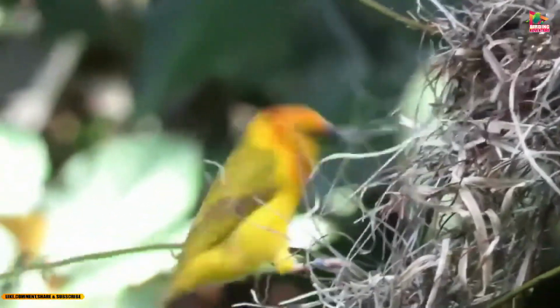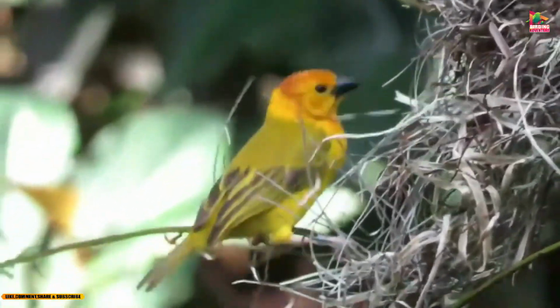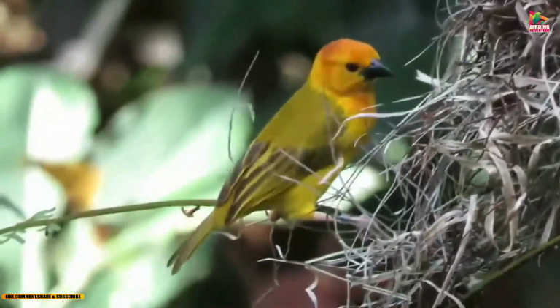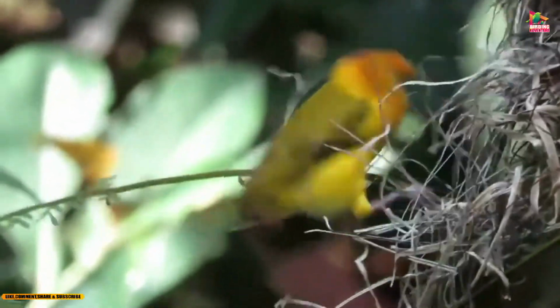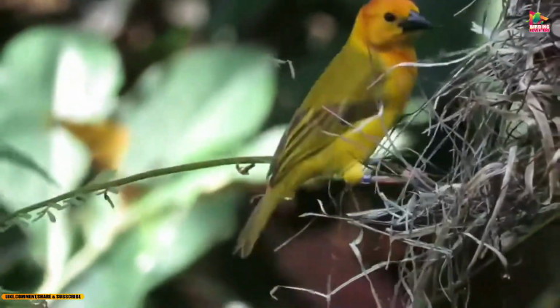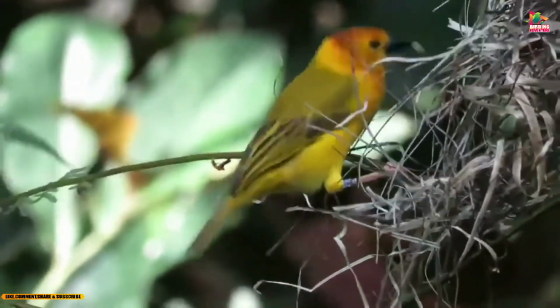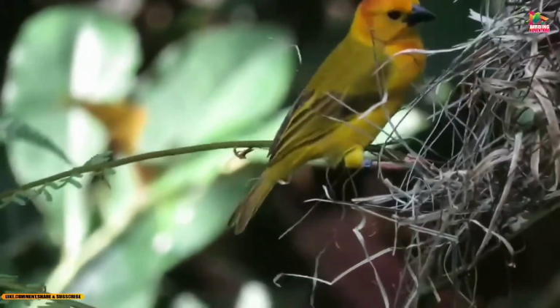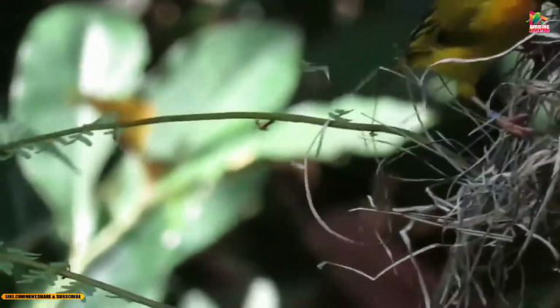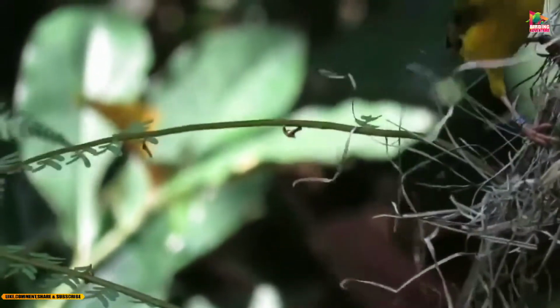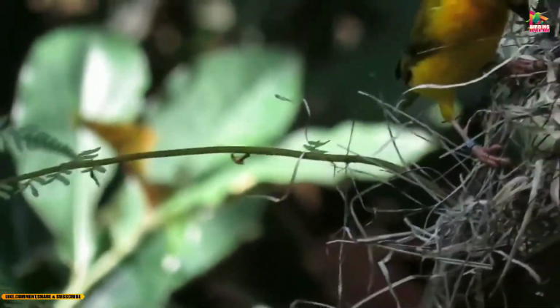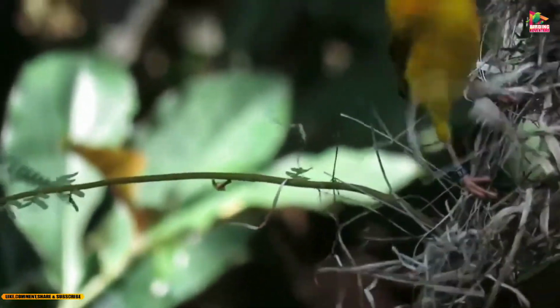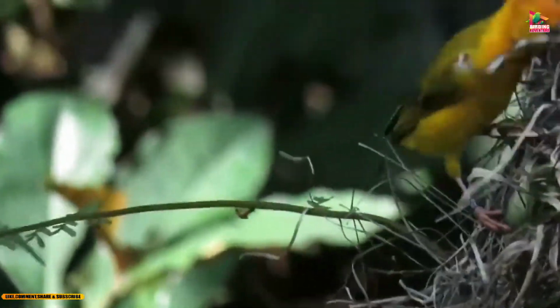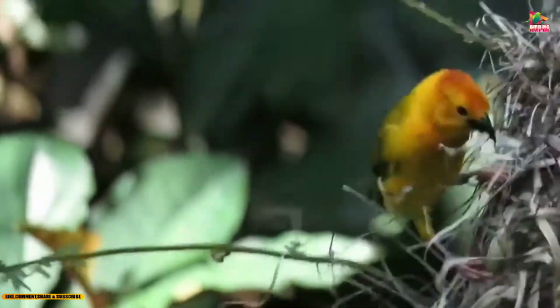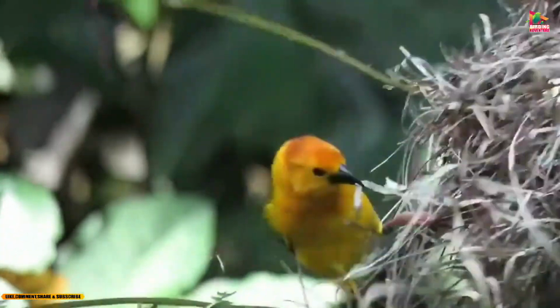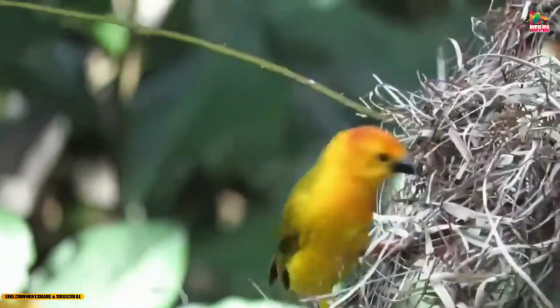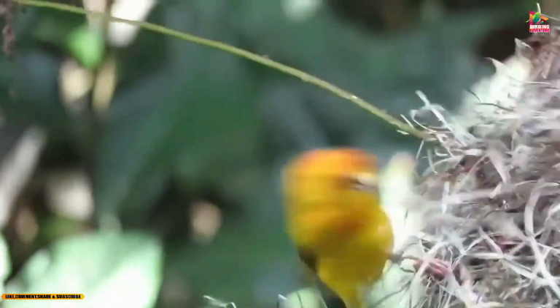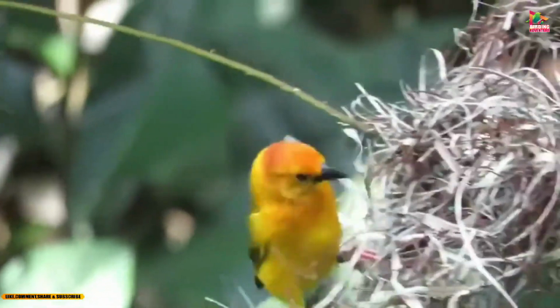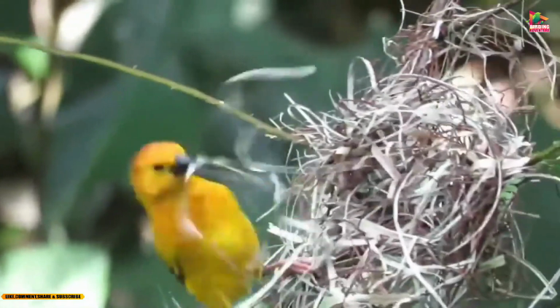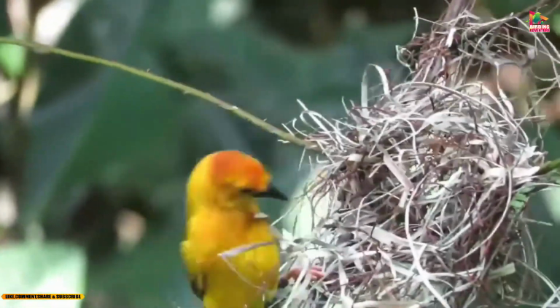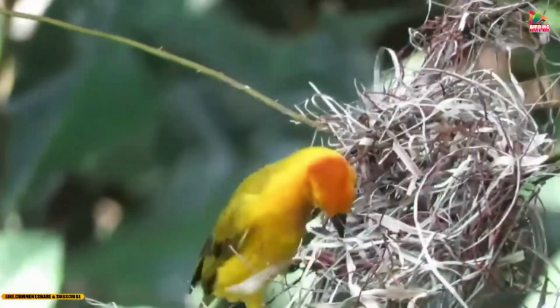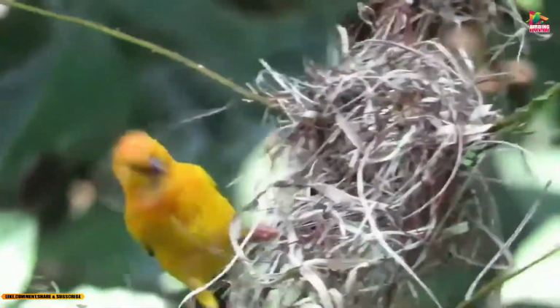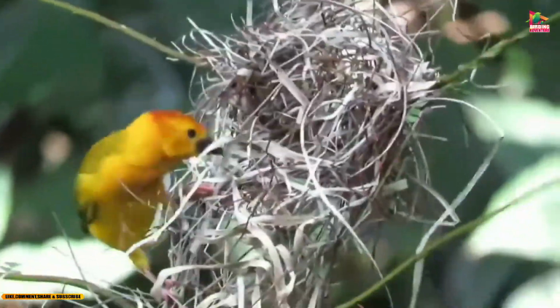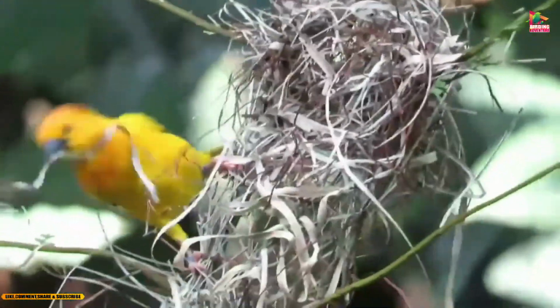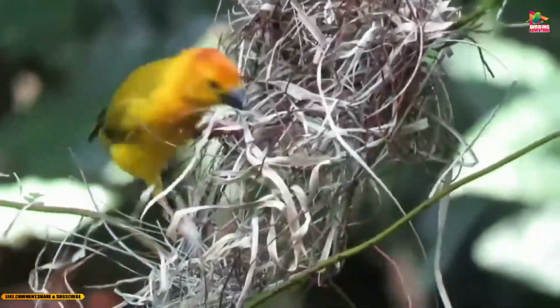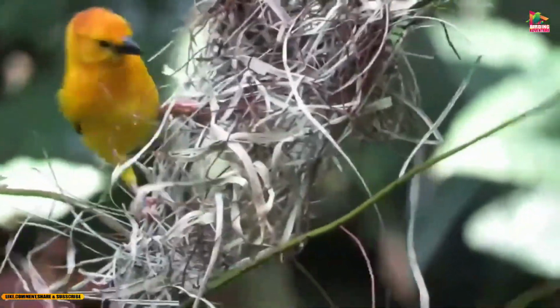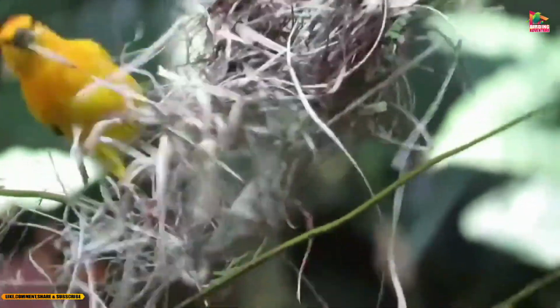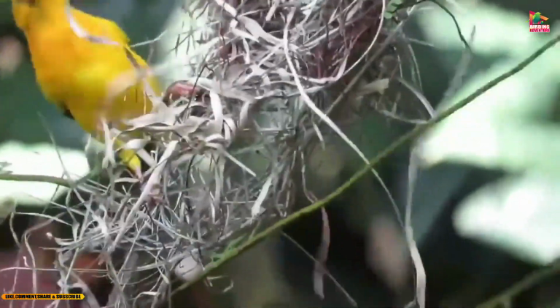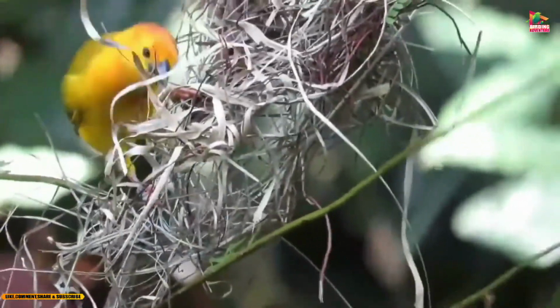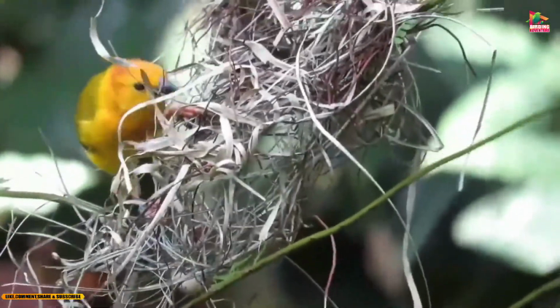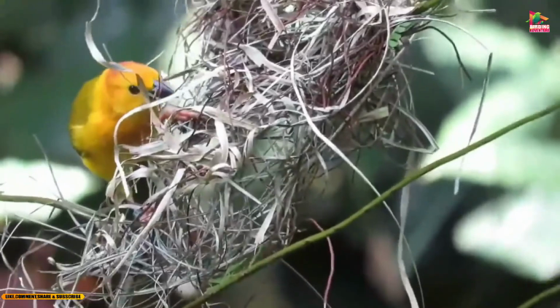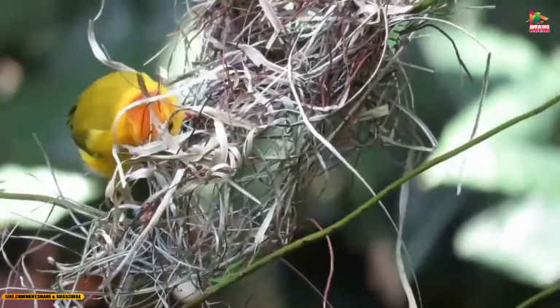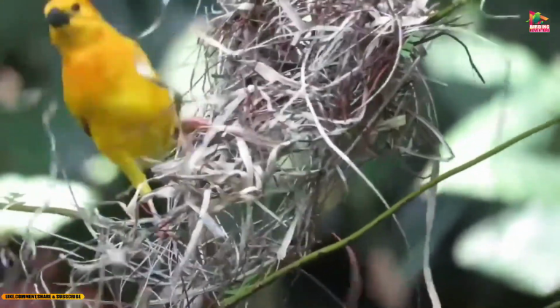The Tavita weaver is not currently considered to be a threatened species, although habitat loss and fragmentation could pose a threat in the future. It is listed as a species of least concern by the International Union for Conservation of Nature.